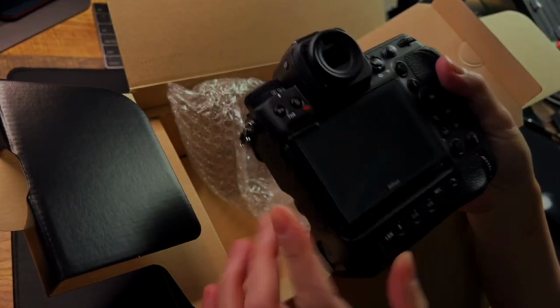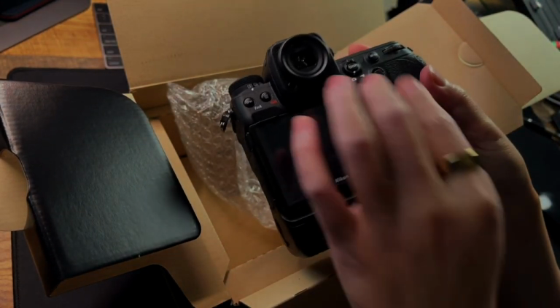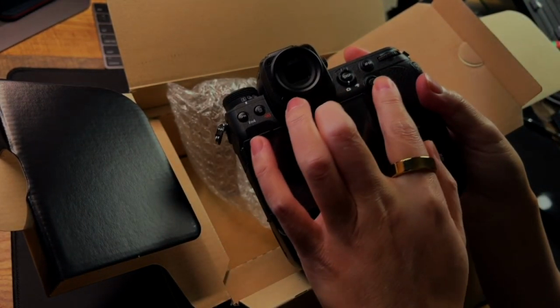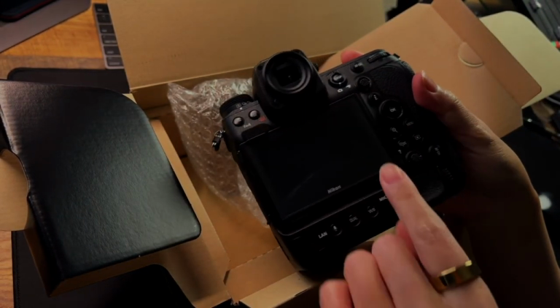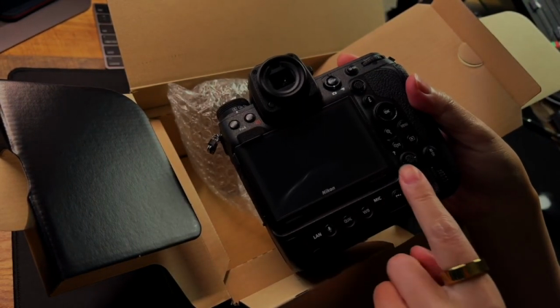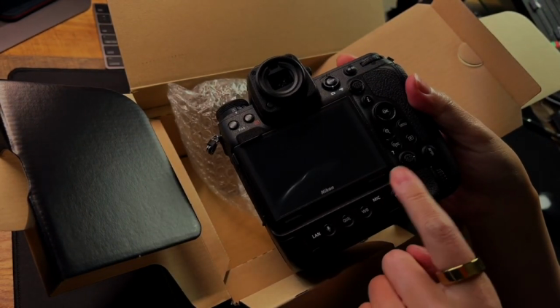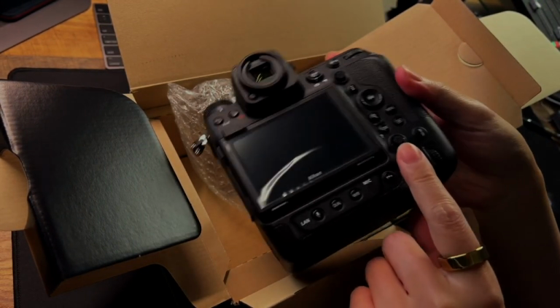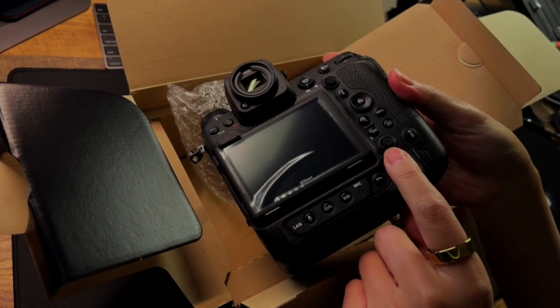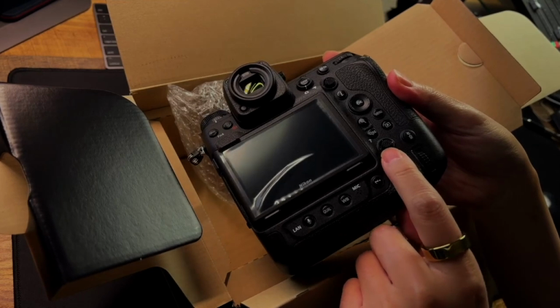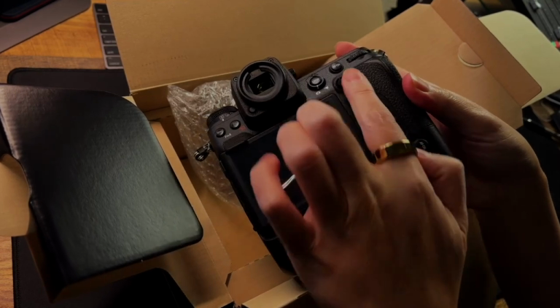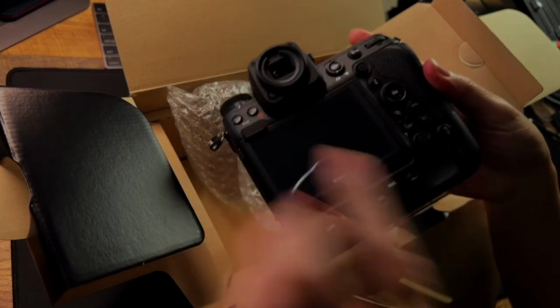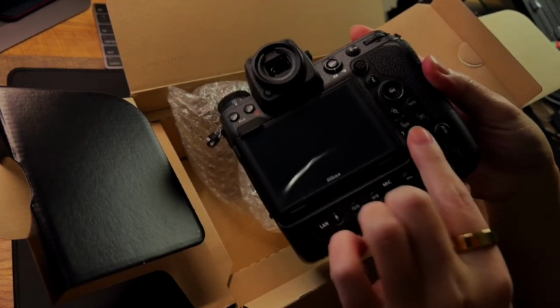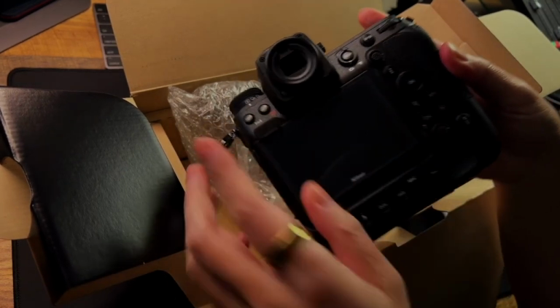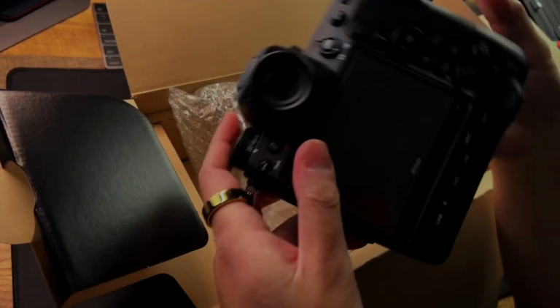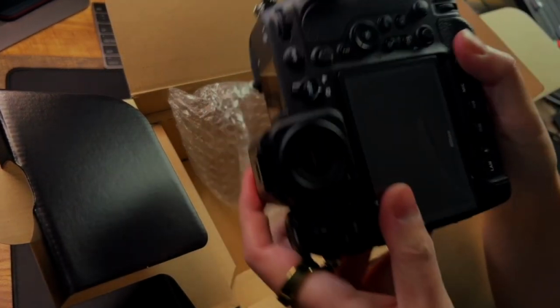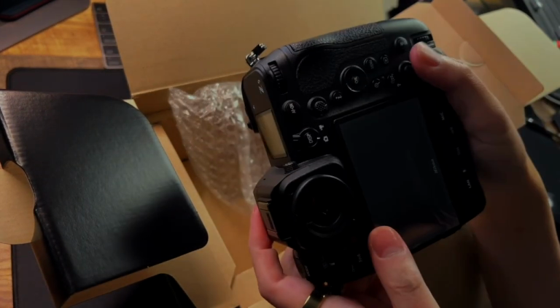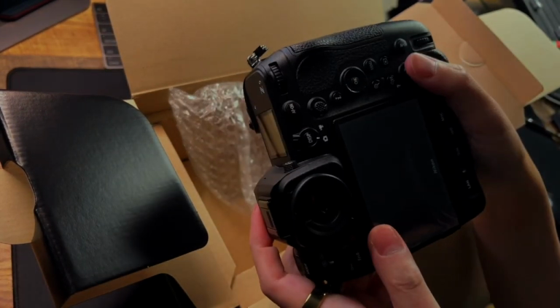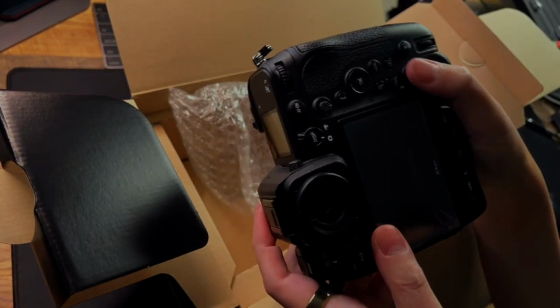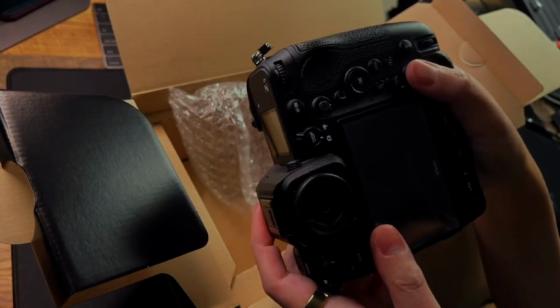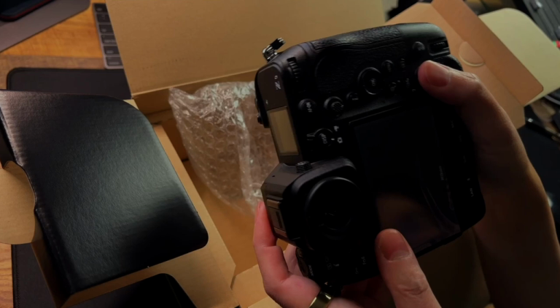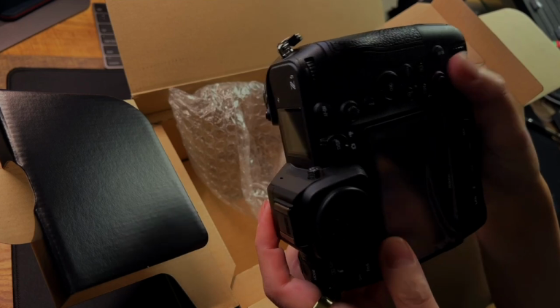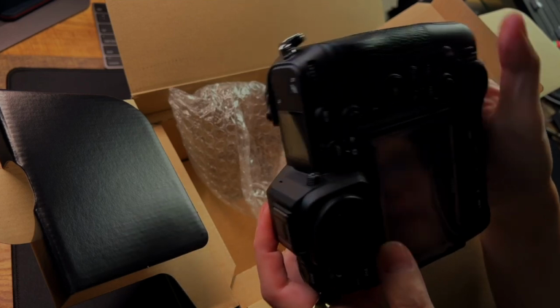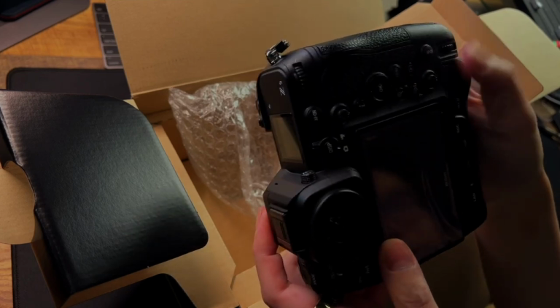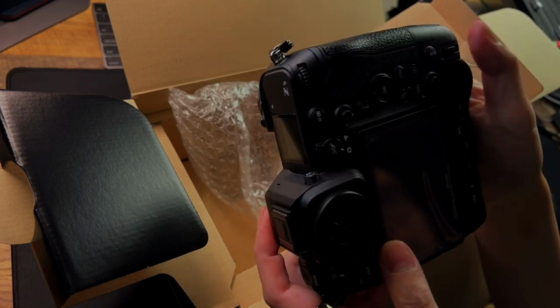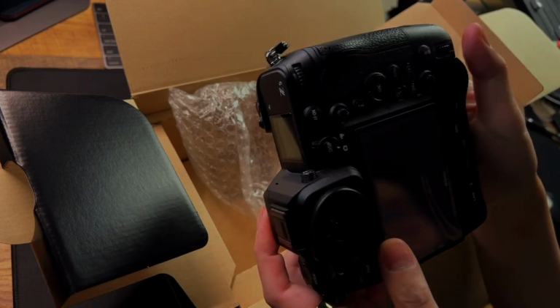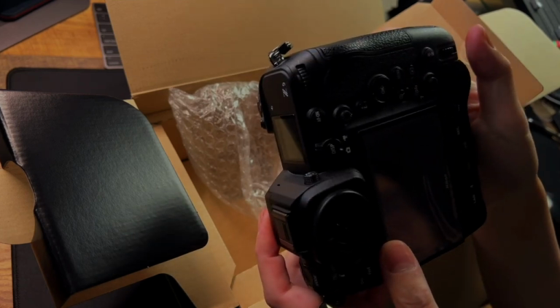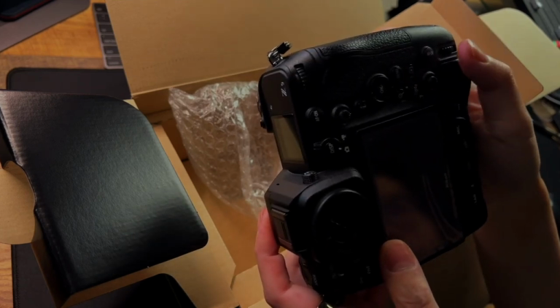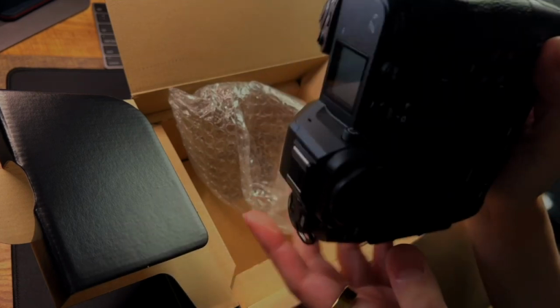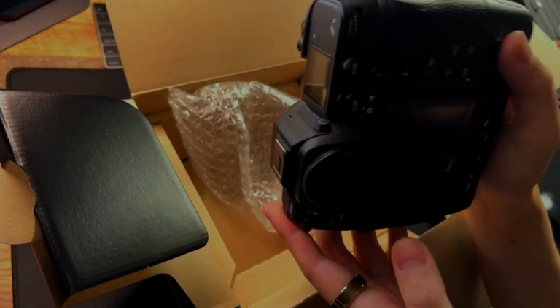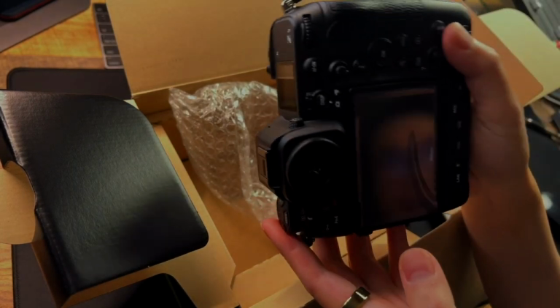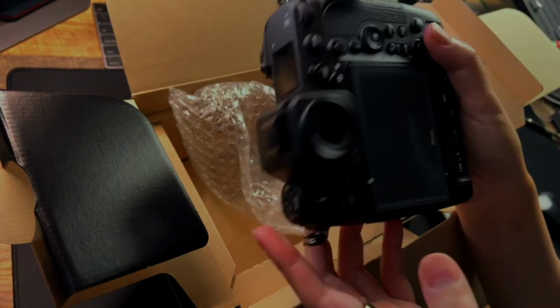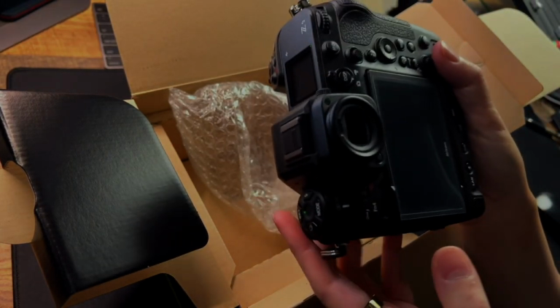The good thing is there are two joysticks — one here and one here. This joystick is for when you shoot vertical so you can still control it and do the vertical shoot.